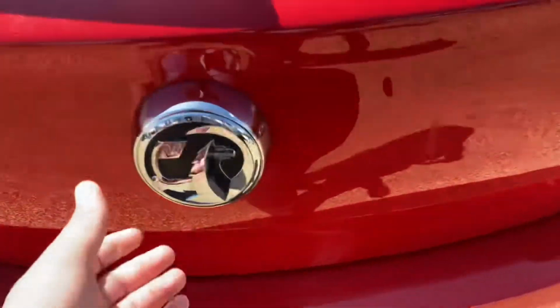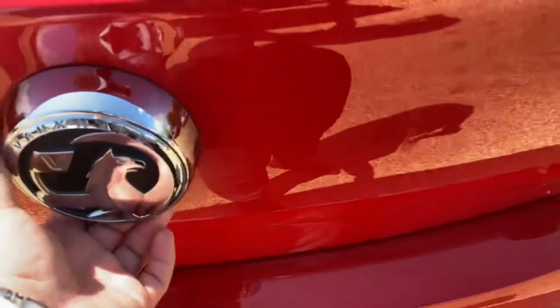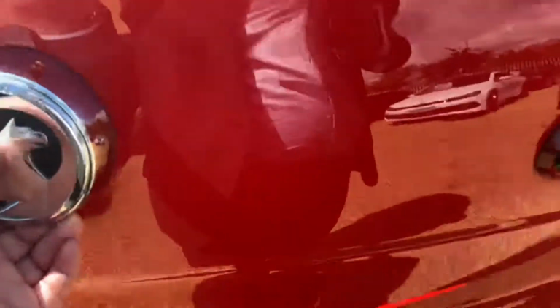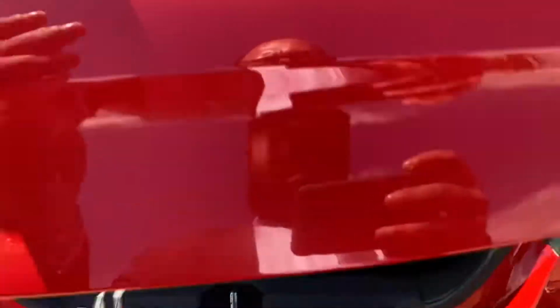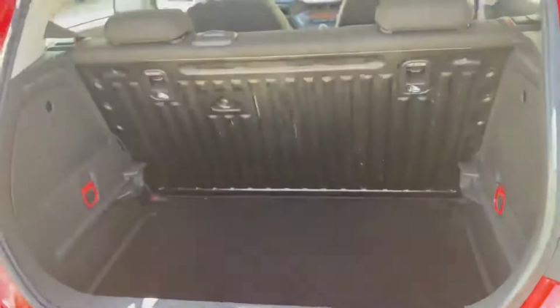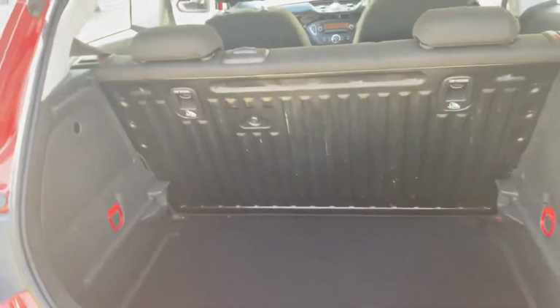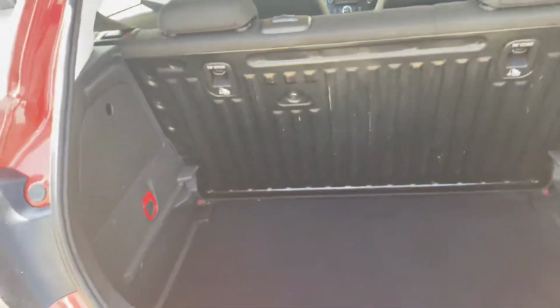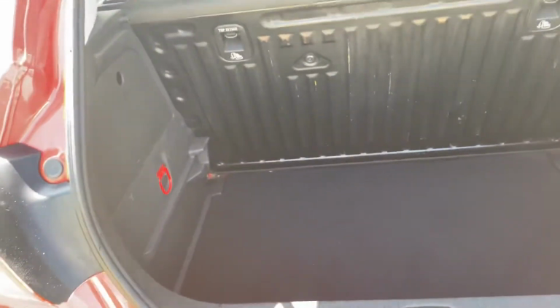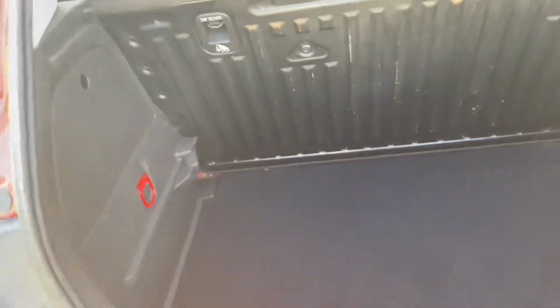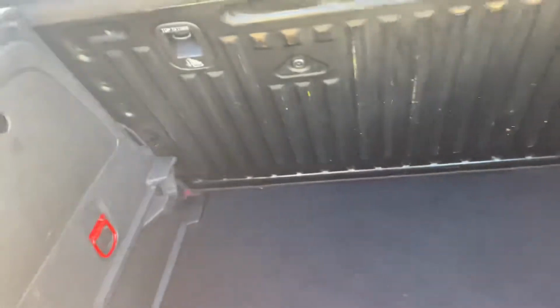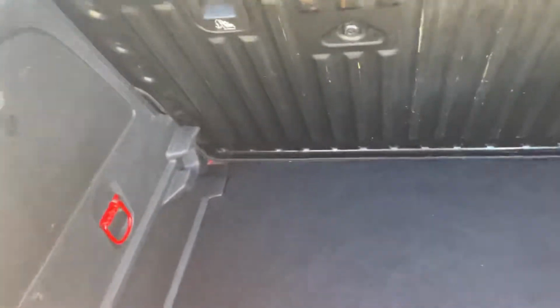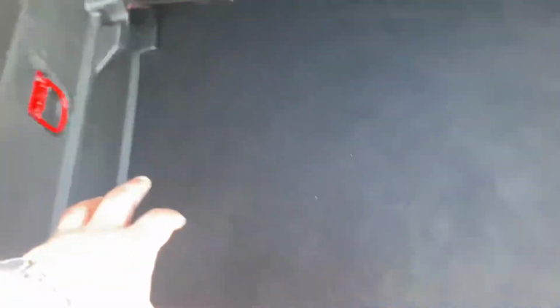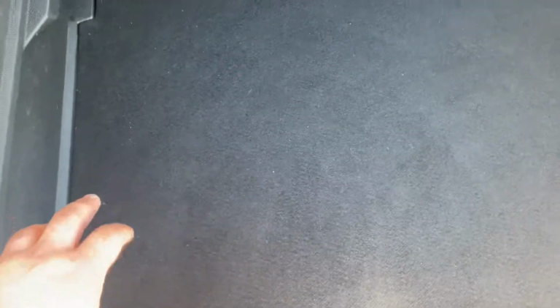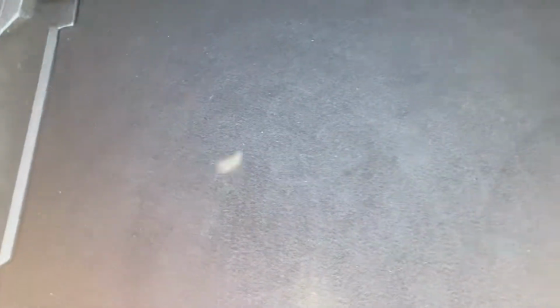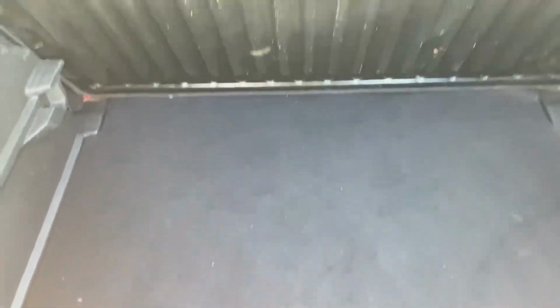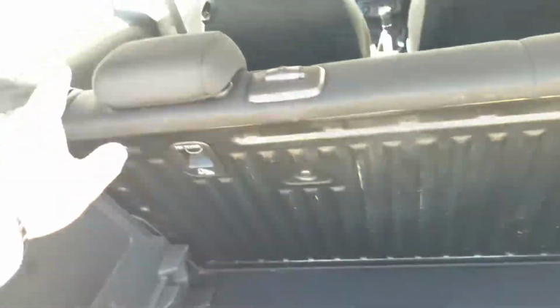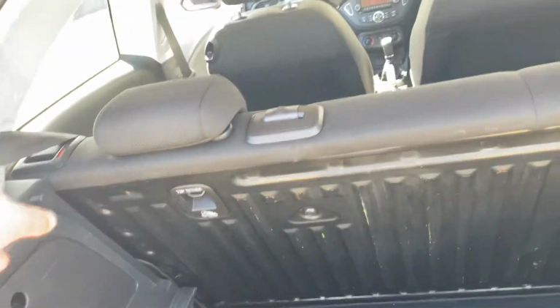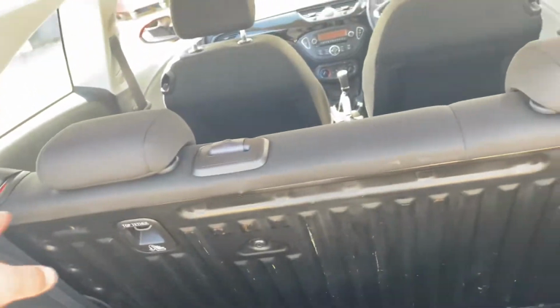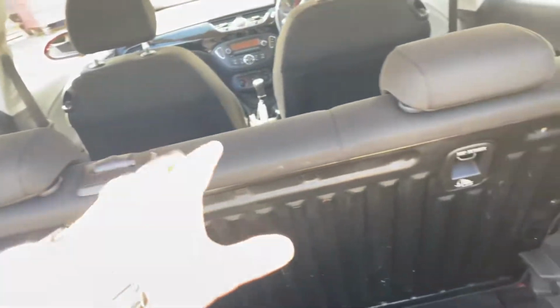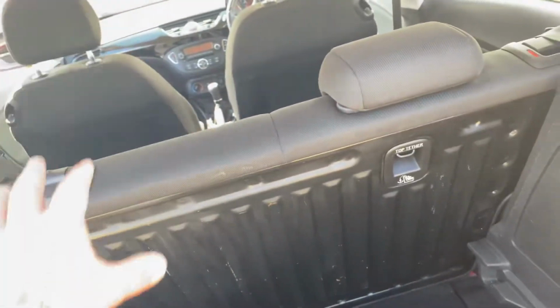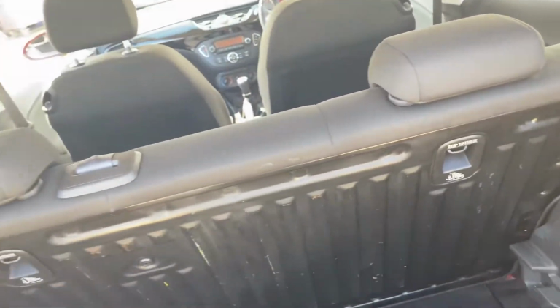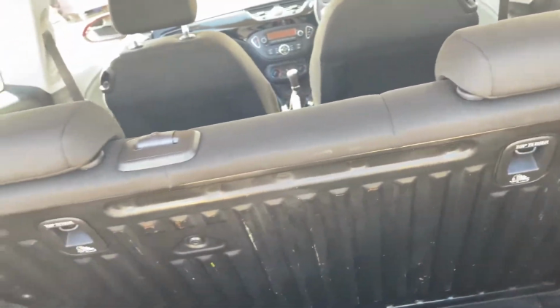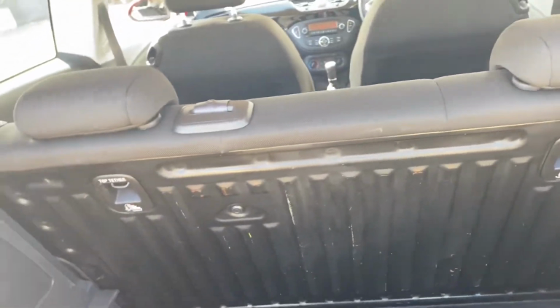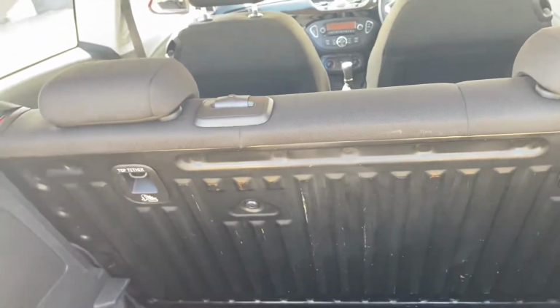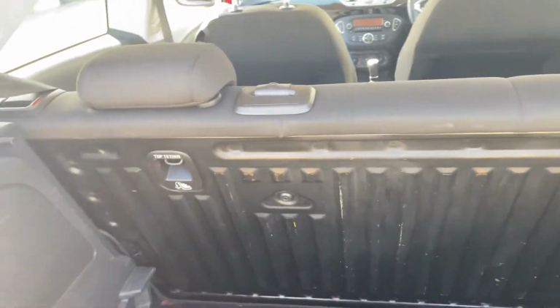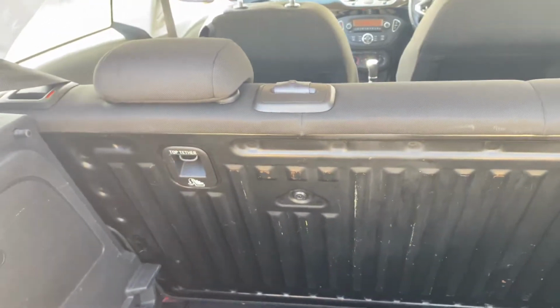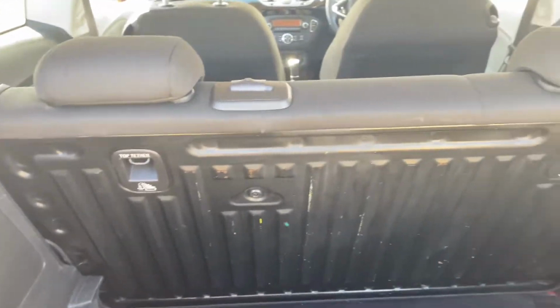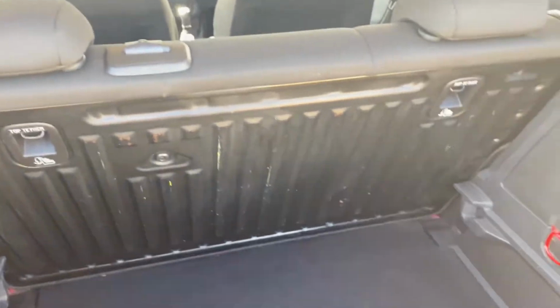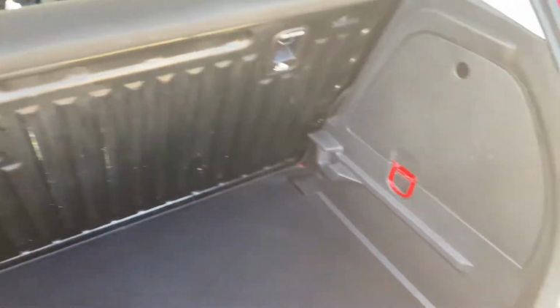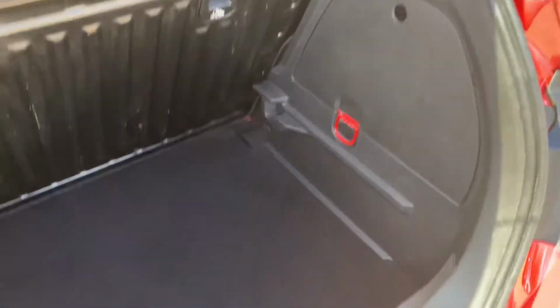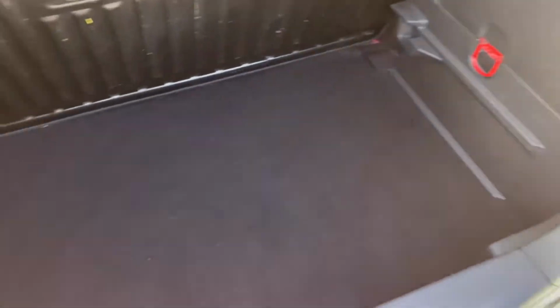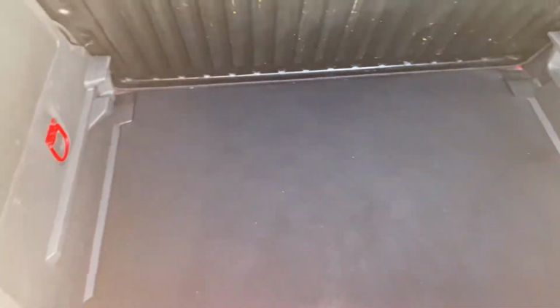In terms of the boot, for a vehicle of this size it actually has a really quite good-sized boot, and it's actually really quite deep as well. You can also fold the rear seats completely down, which will obviously extend the storage here as well. Overall the boot is in good condition.